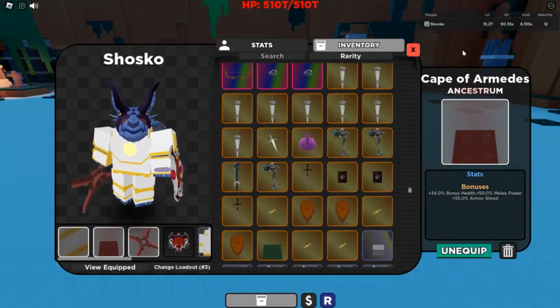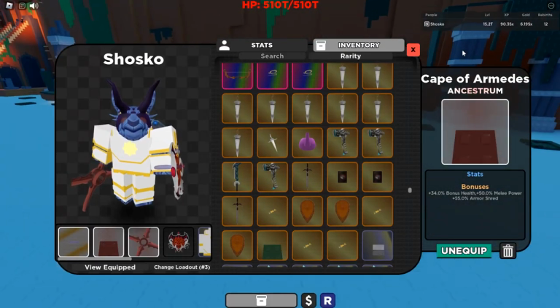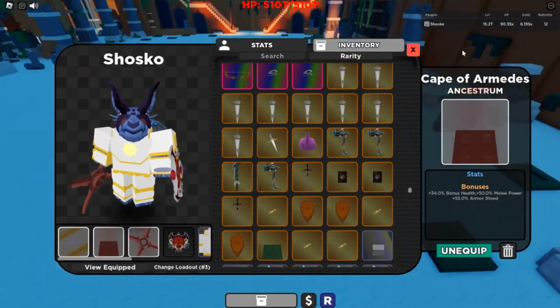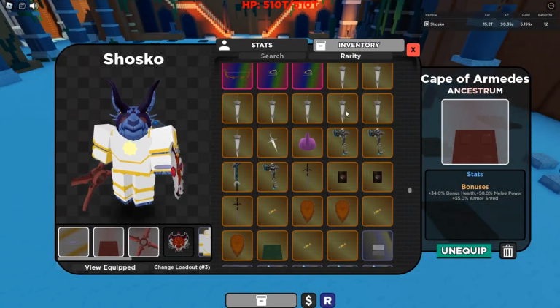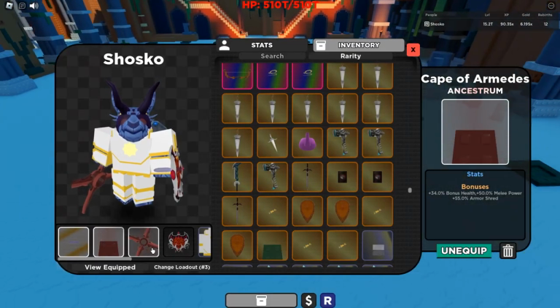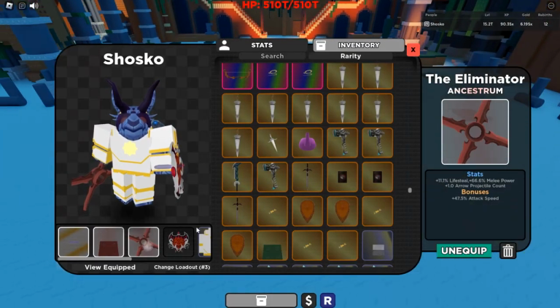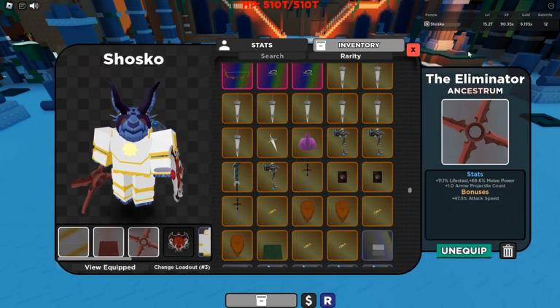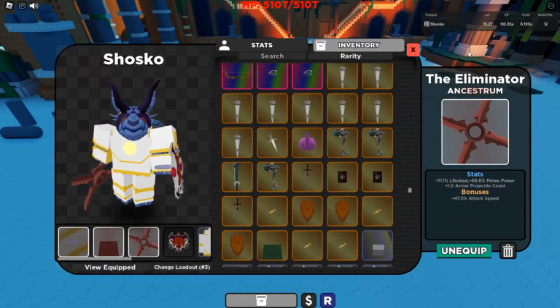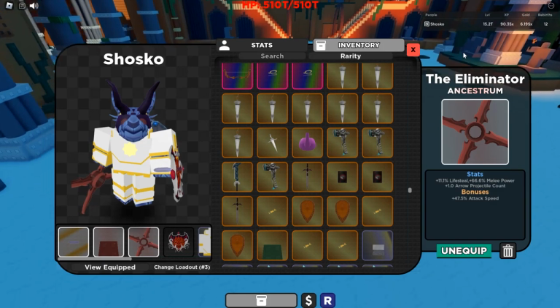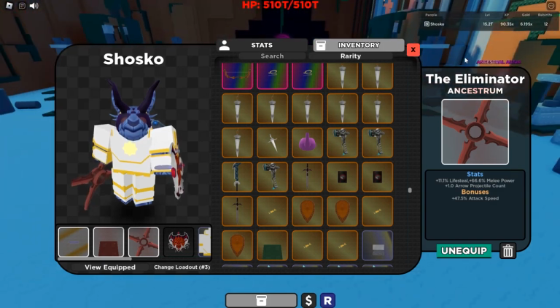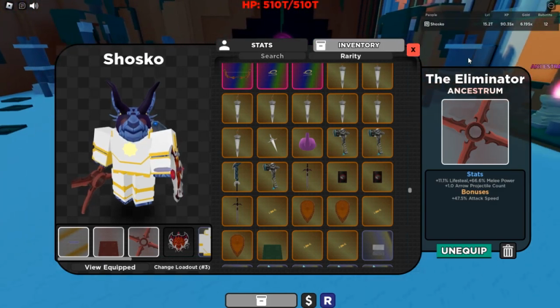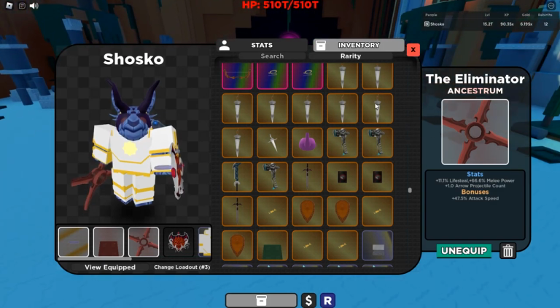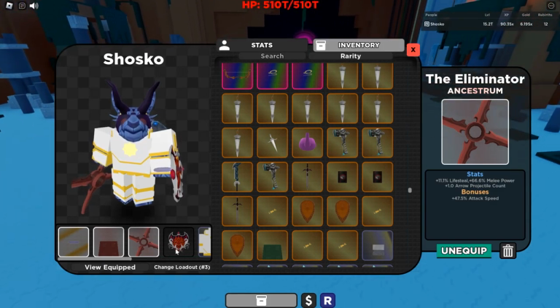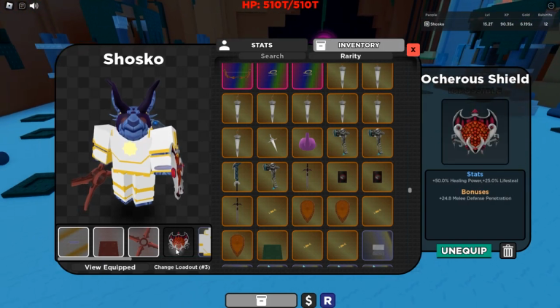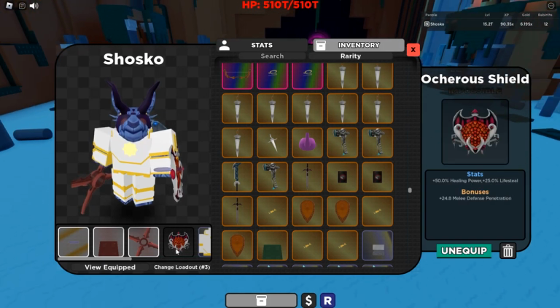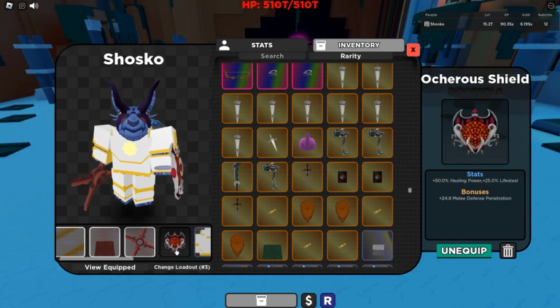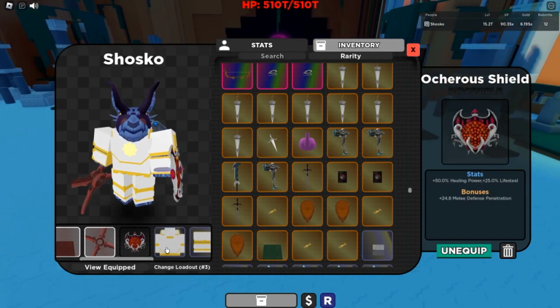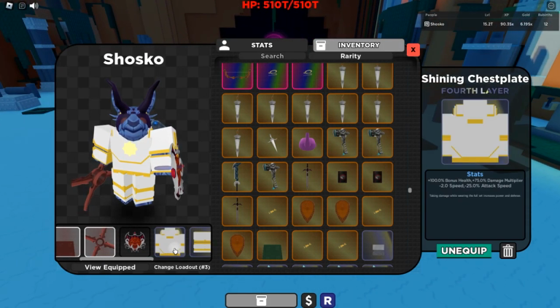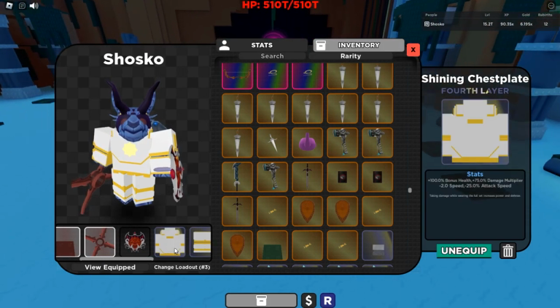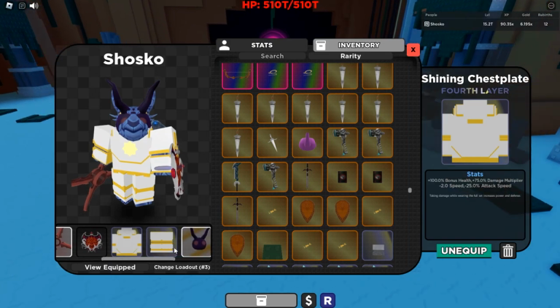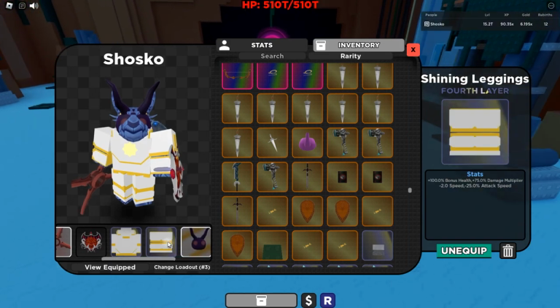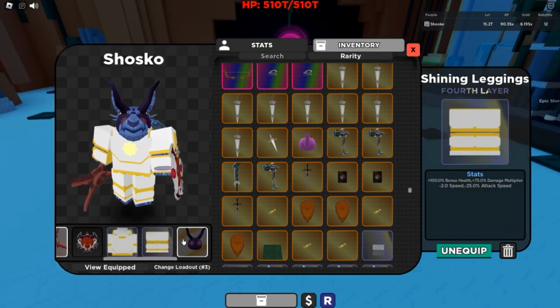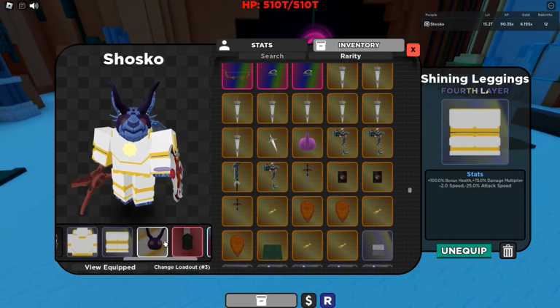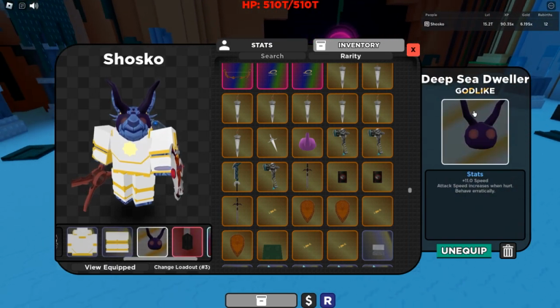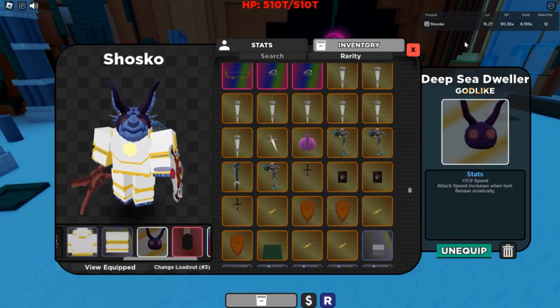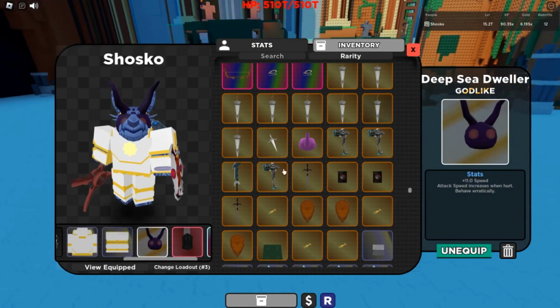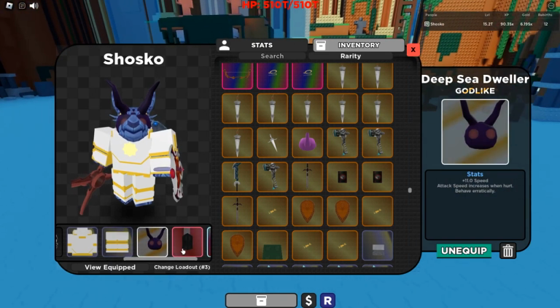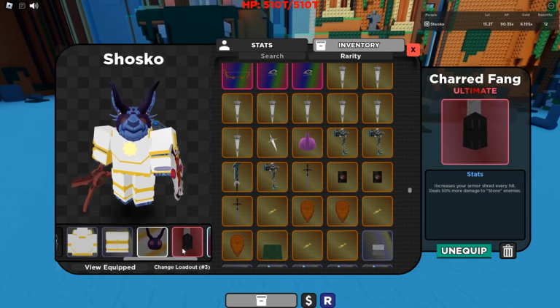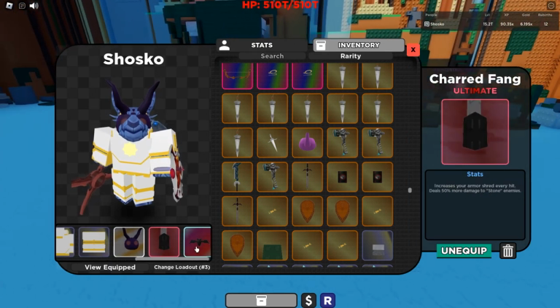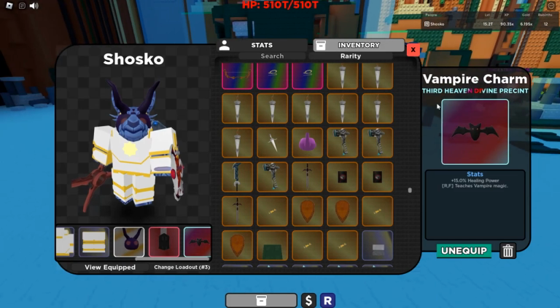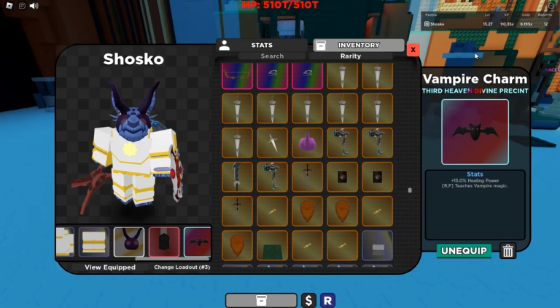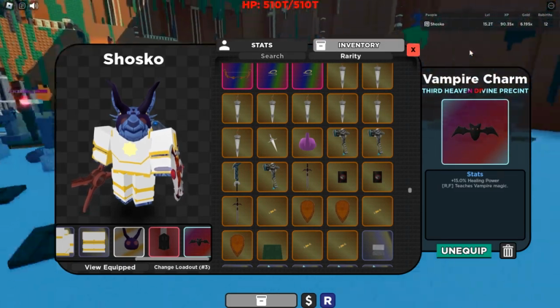You're going to want the Cape of Armadez with over 50% armor shred. You're going to want an Eliminator with decent bonus attack speed. You're going to need the Ocurious Shield, the Shining Chestplate and Shining Leggings, as well as the Deep Sea Dweller Hat, Charred Fang, and Vampire Charm.